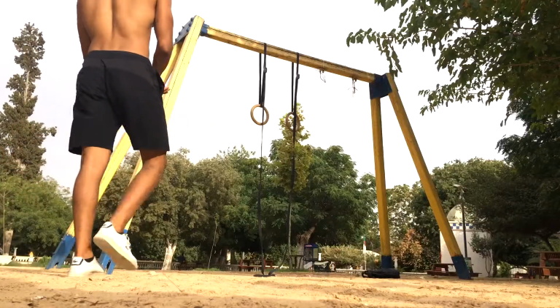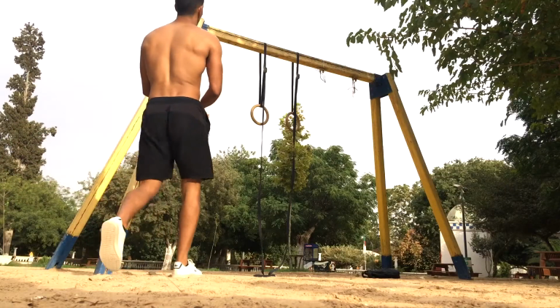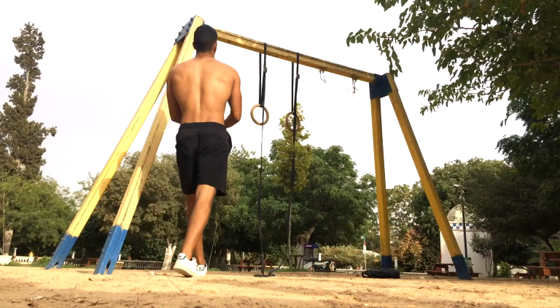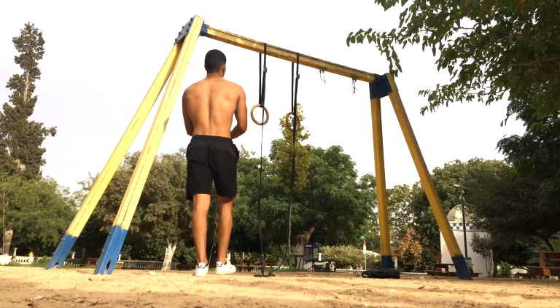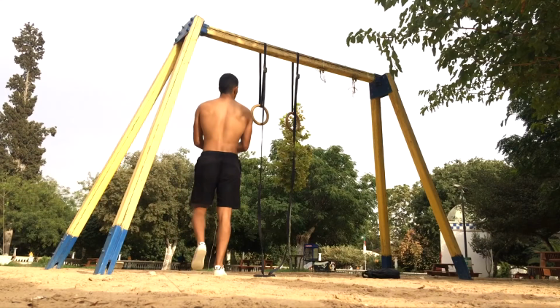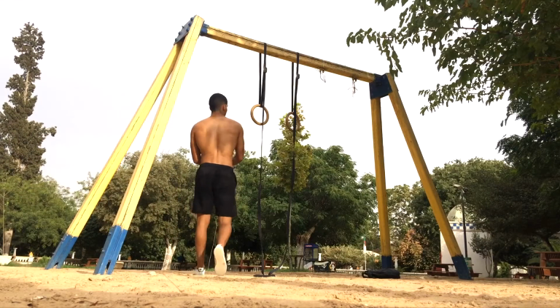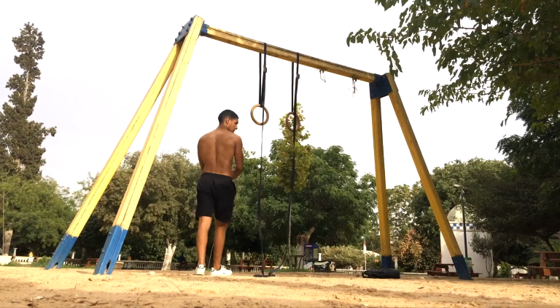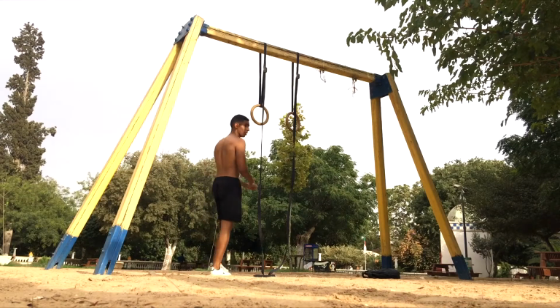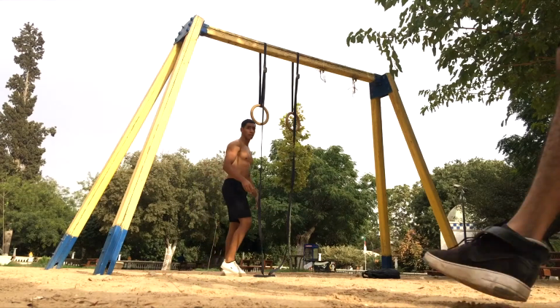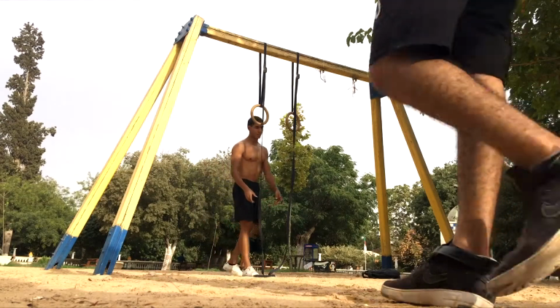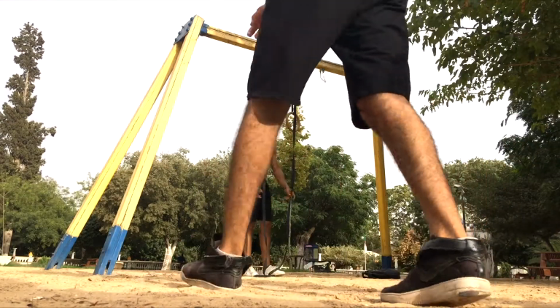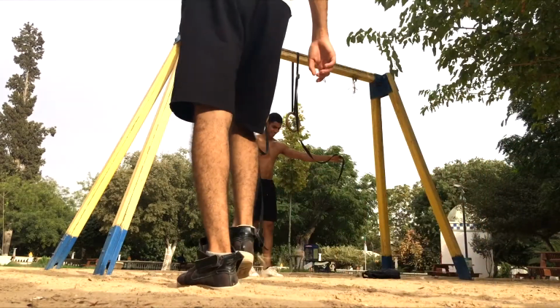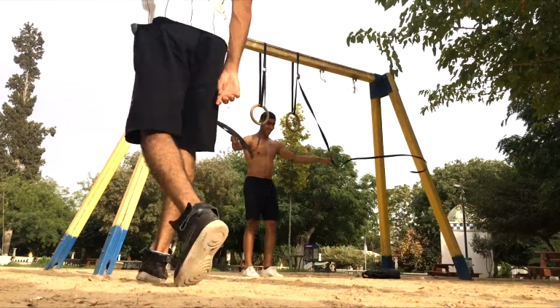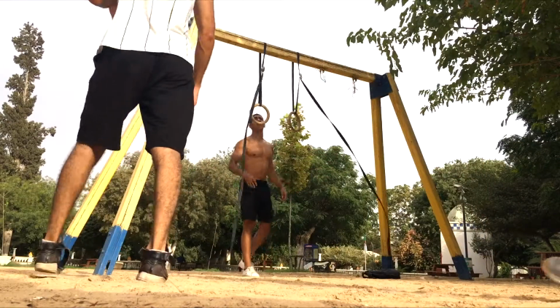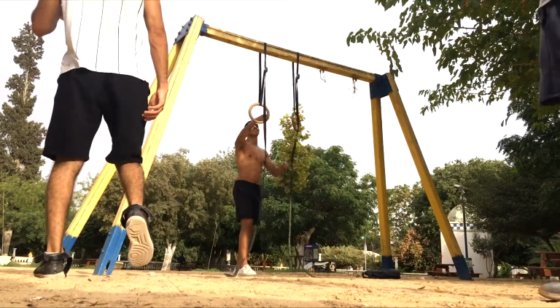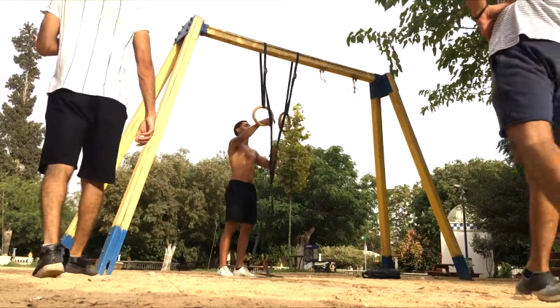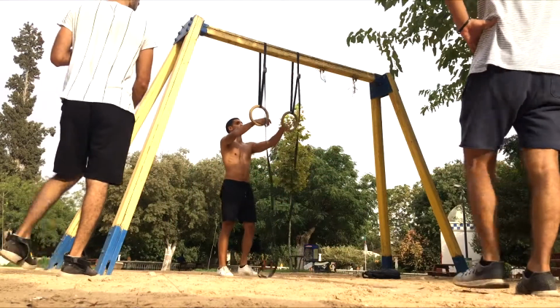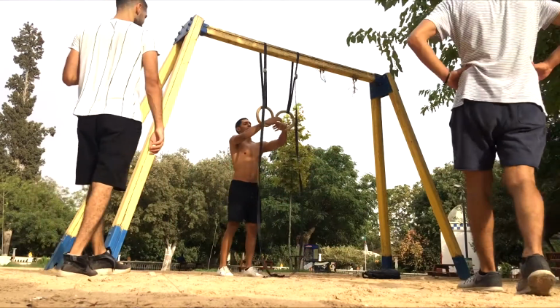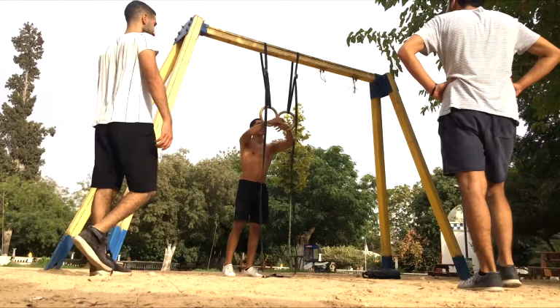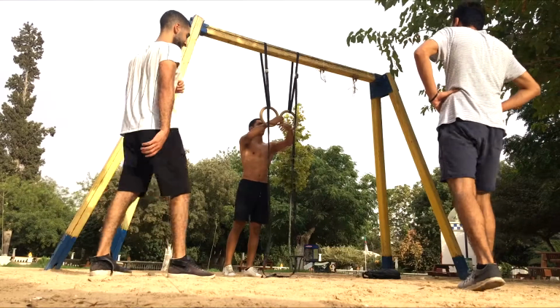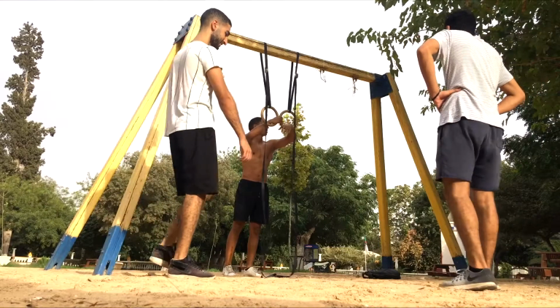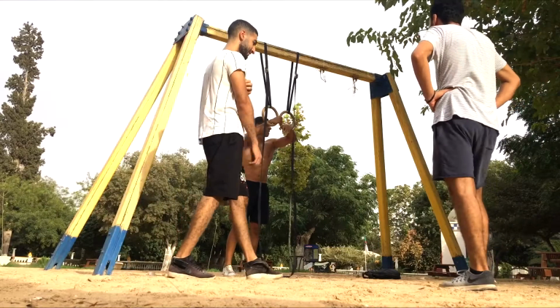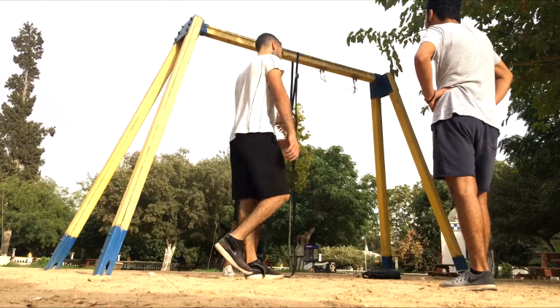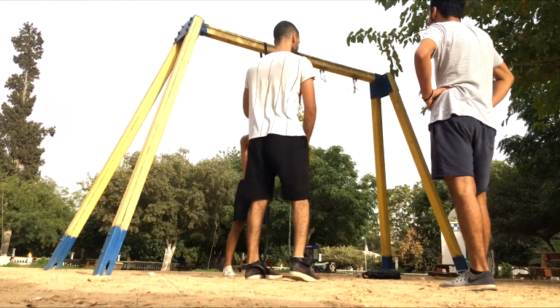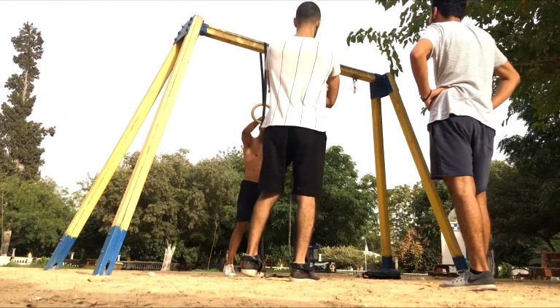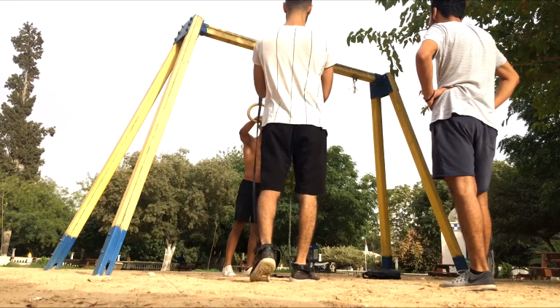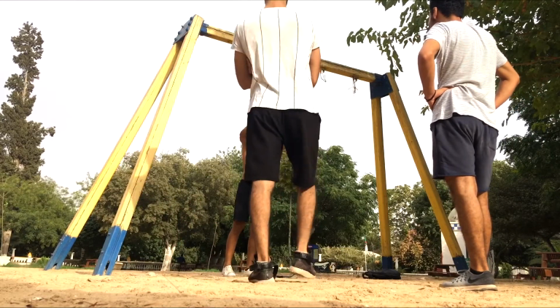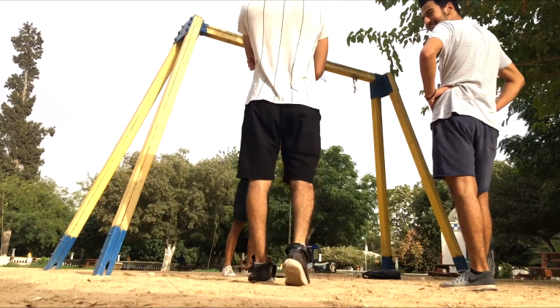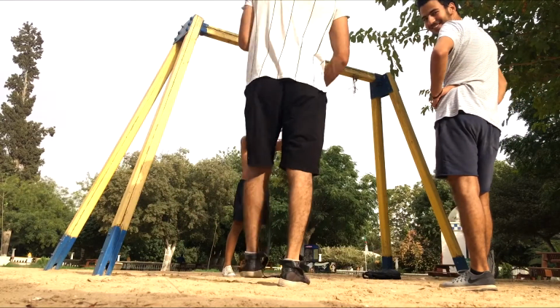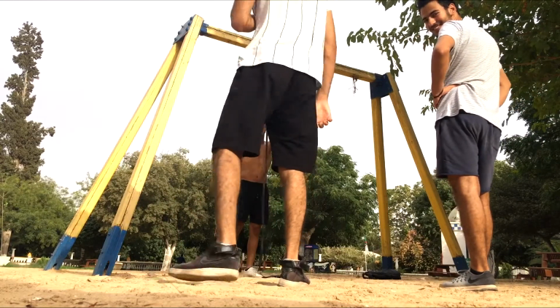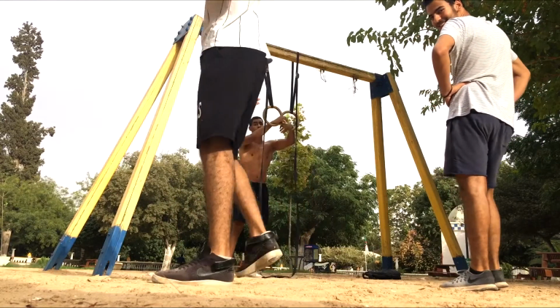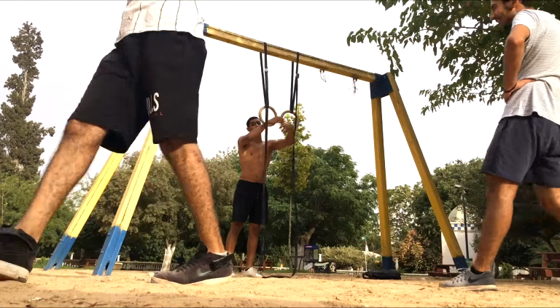So in this clip I decided to see if I can still do some ring muscle-ups, since I haven't done them in like four months. And to my surprise I was actually able to do two reps fairly easily. That's some really really good progress that I'm proud of.